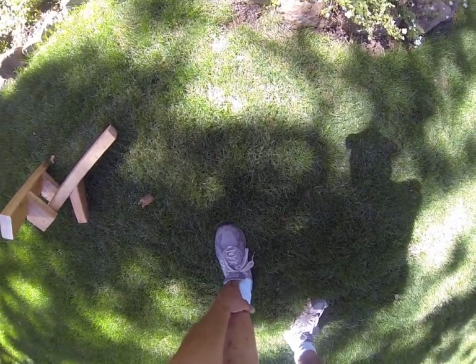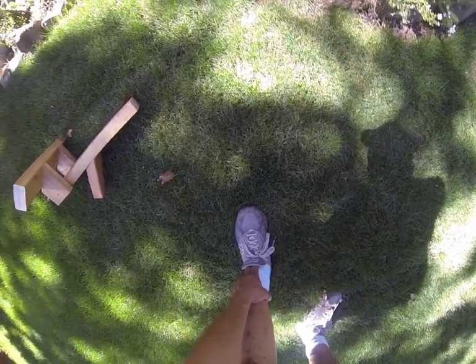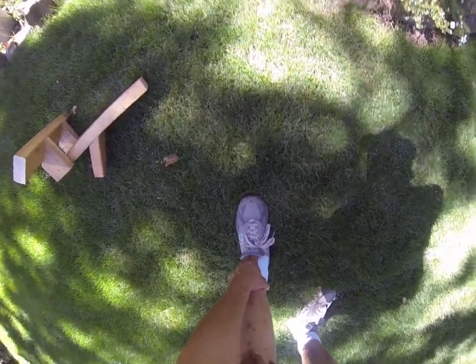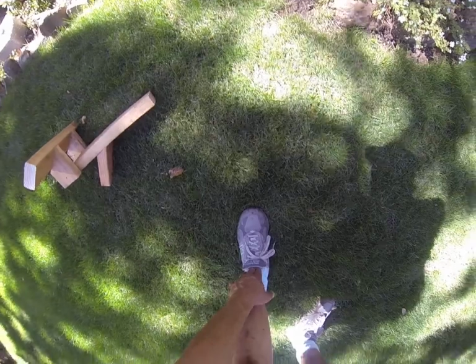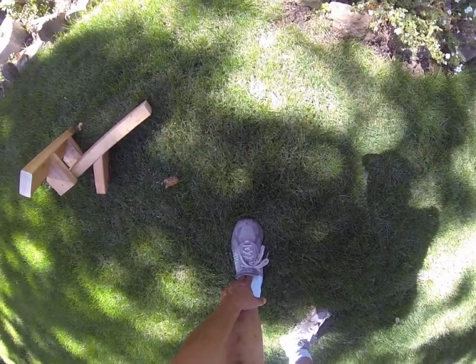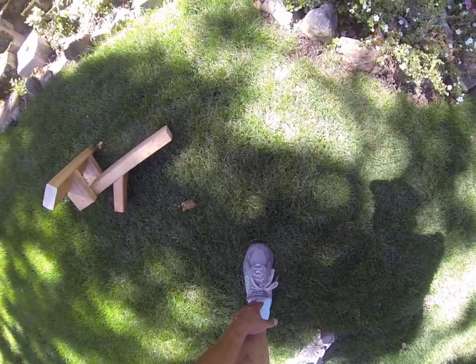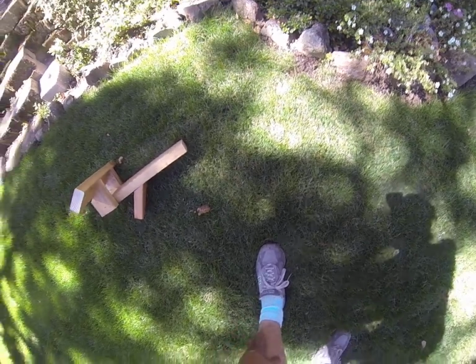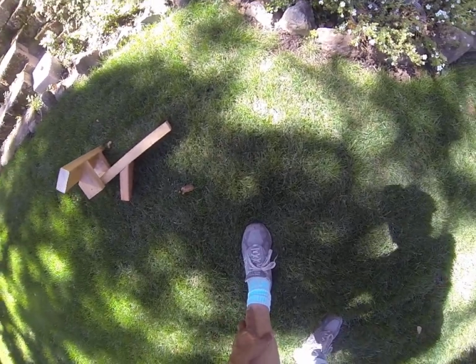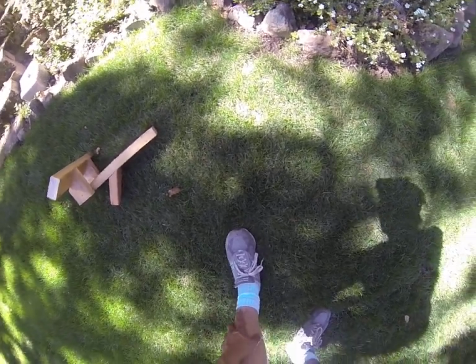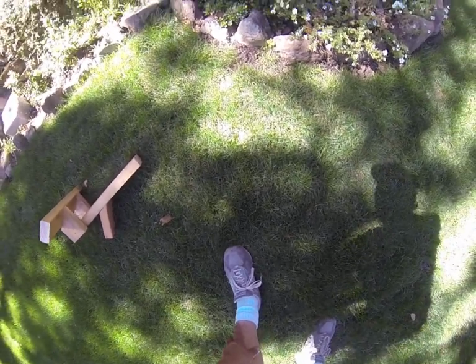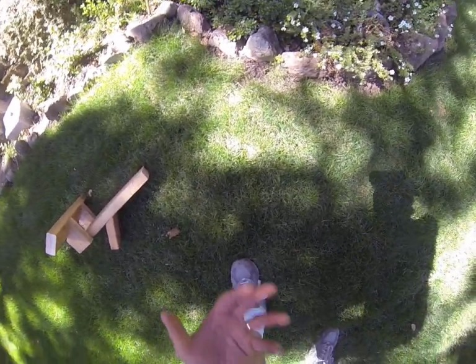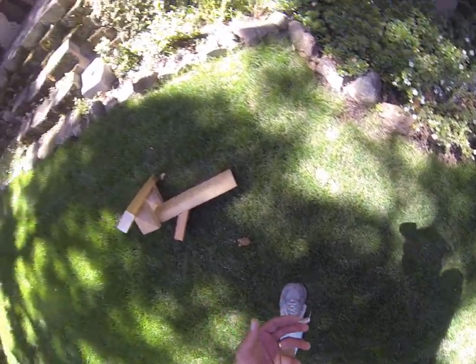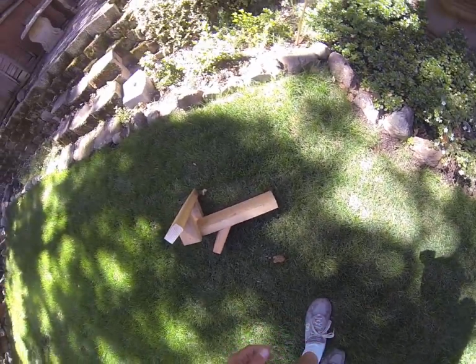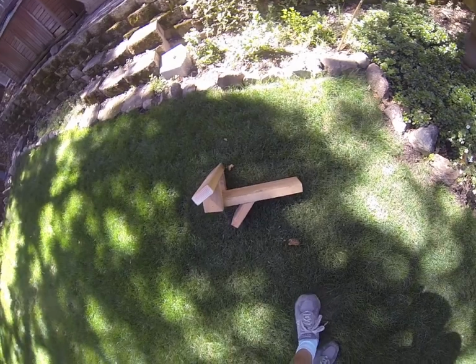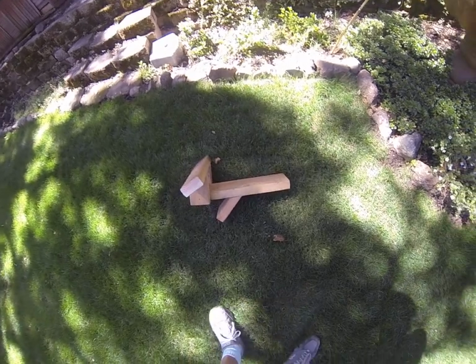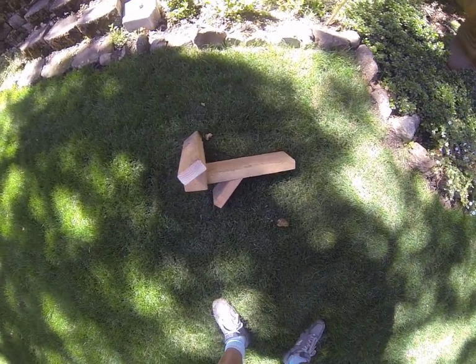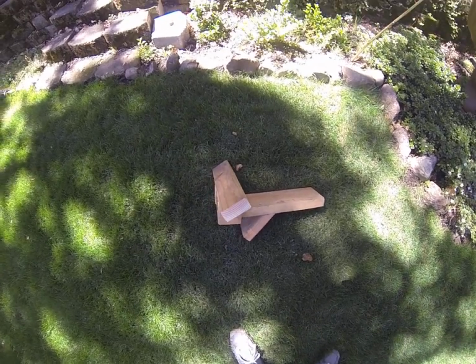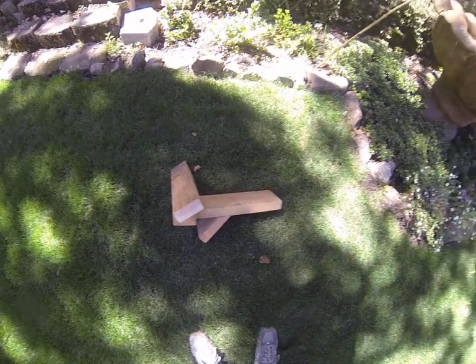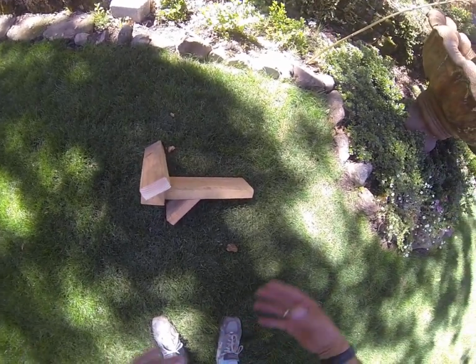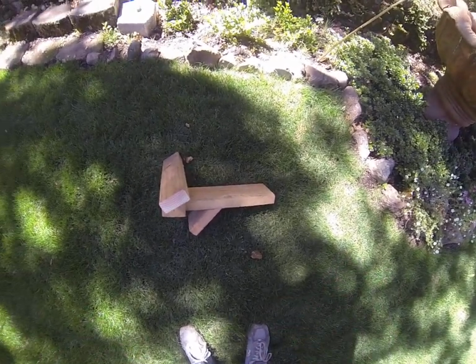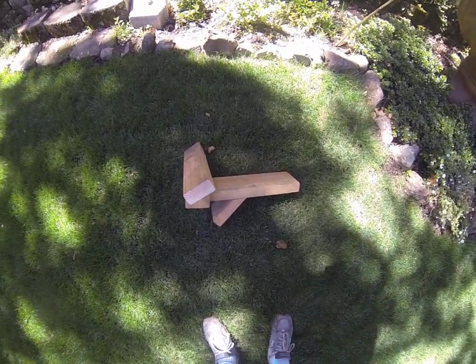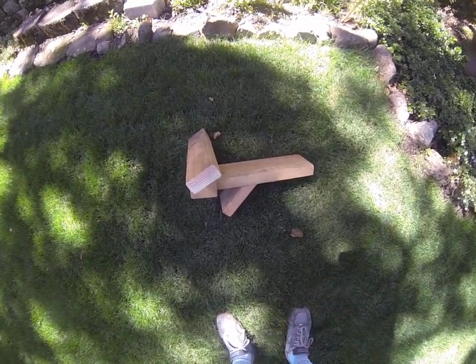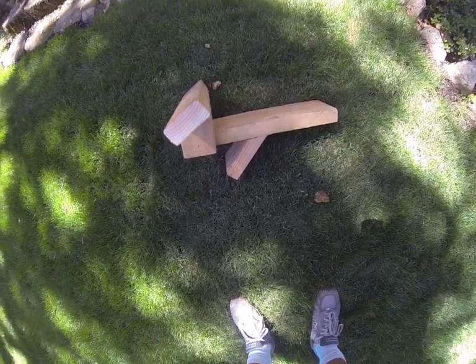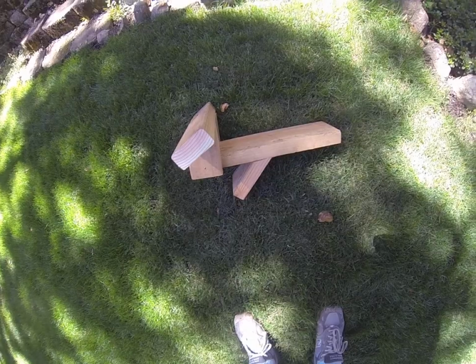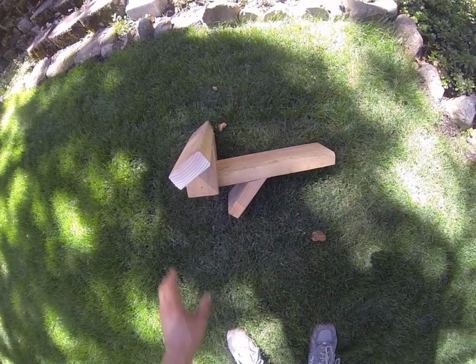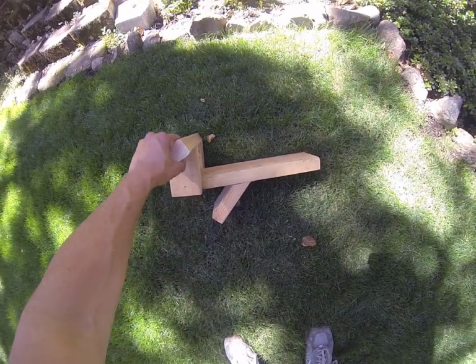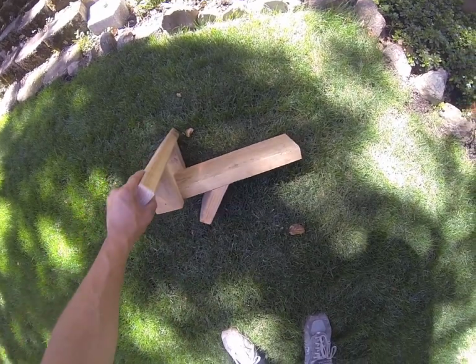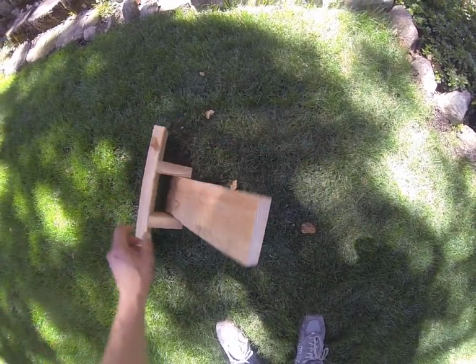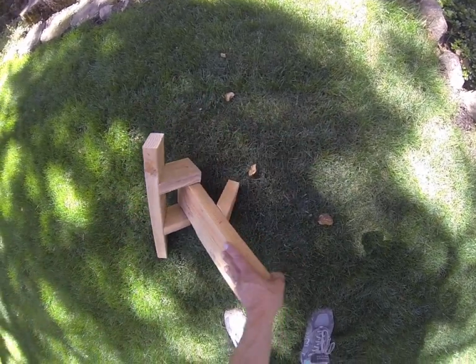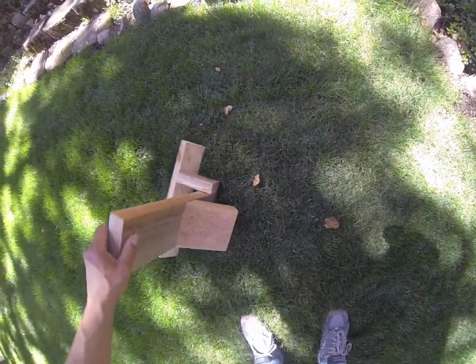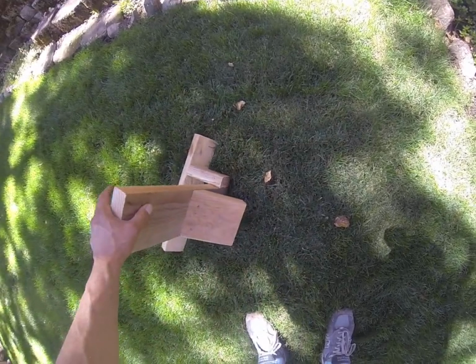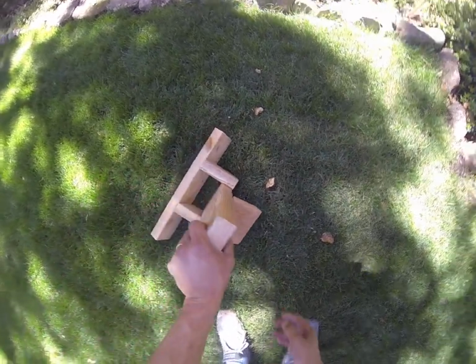I still had discomfort, but it was much, much less. I wanted to know how to stretch it without having to access a bed or lie on the floor, and I came up with this idea — it's a foot stretcher.